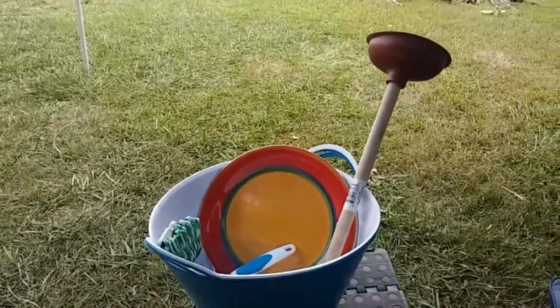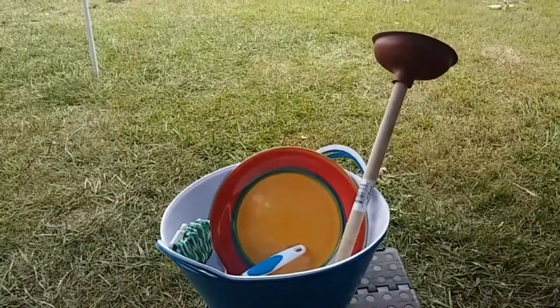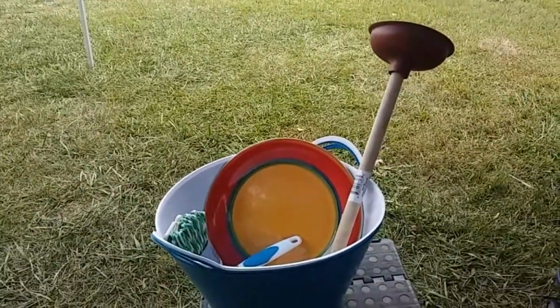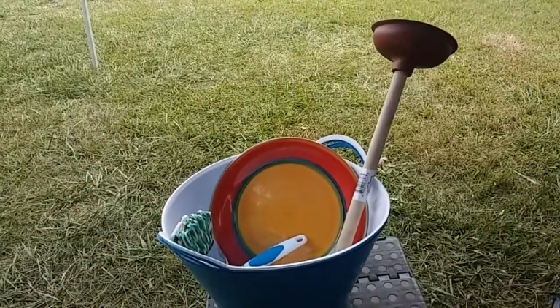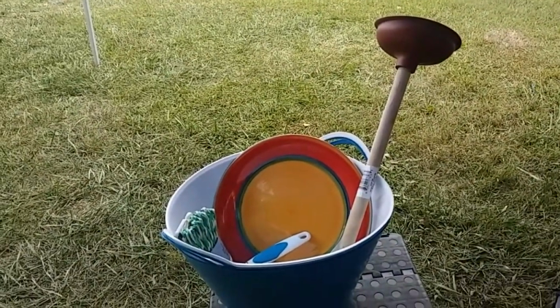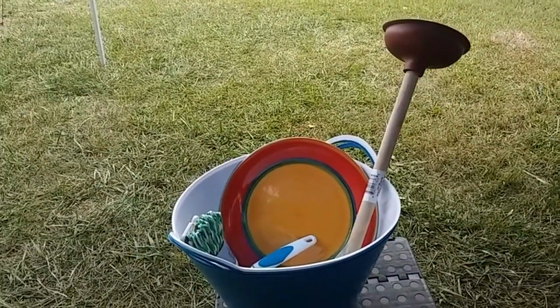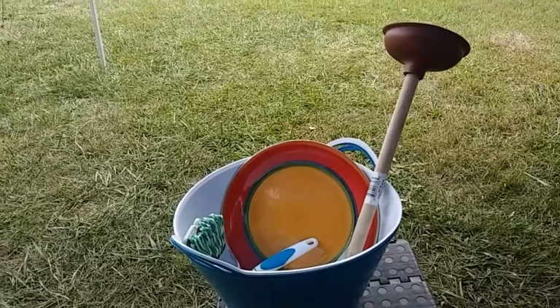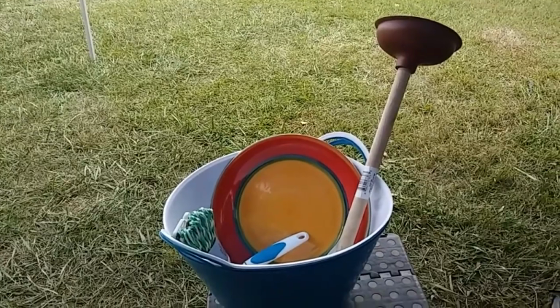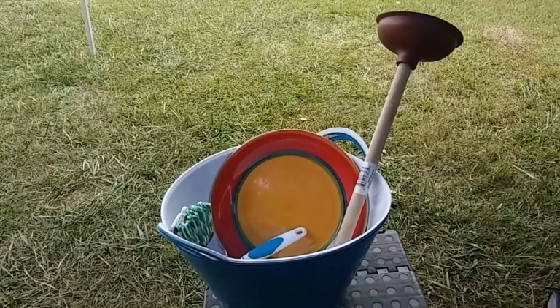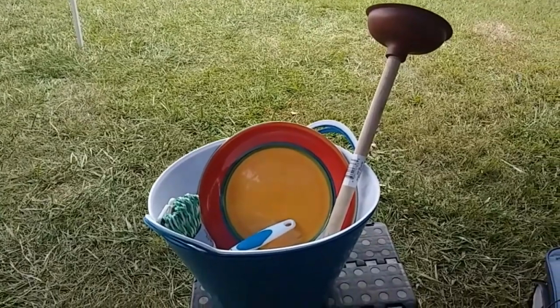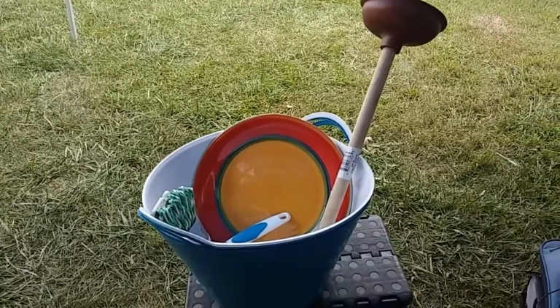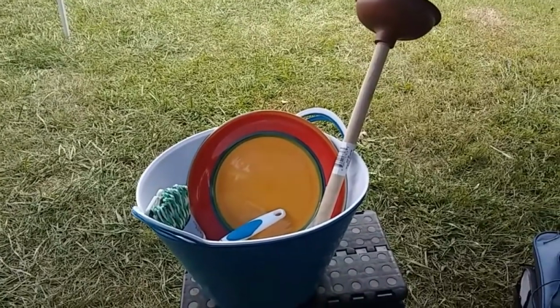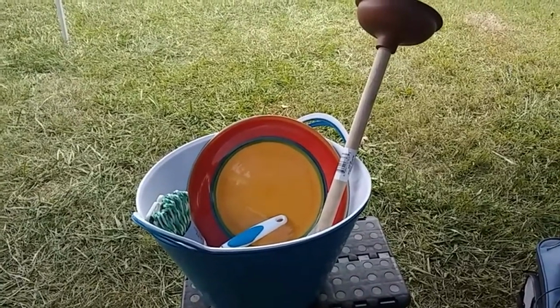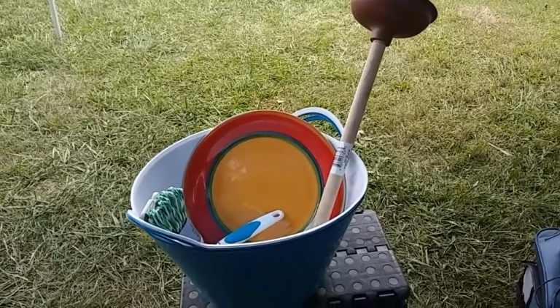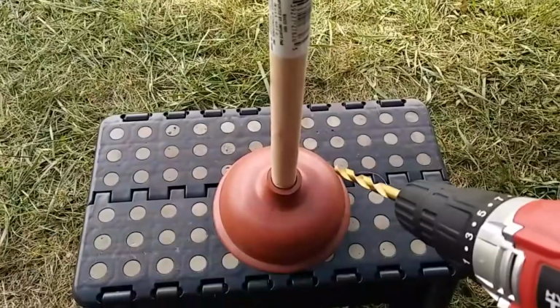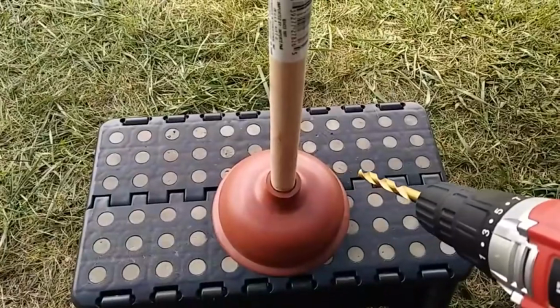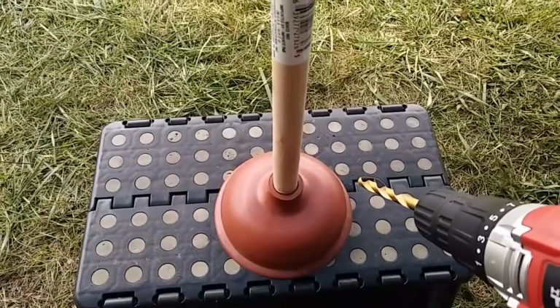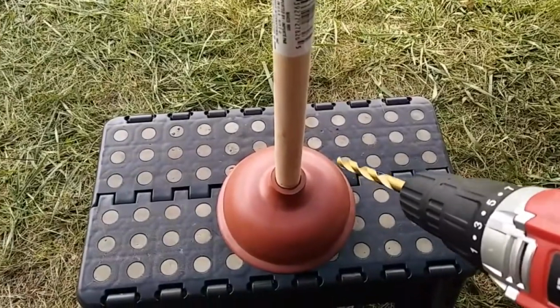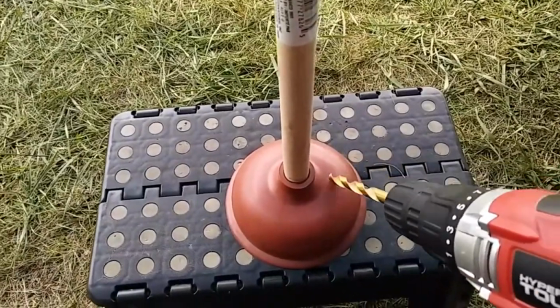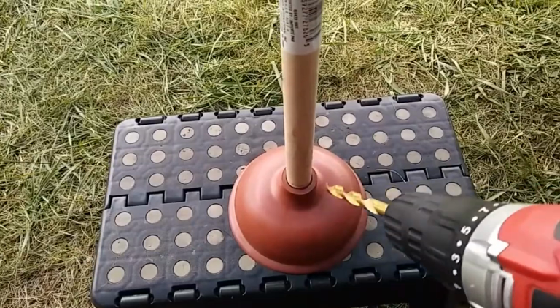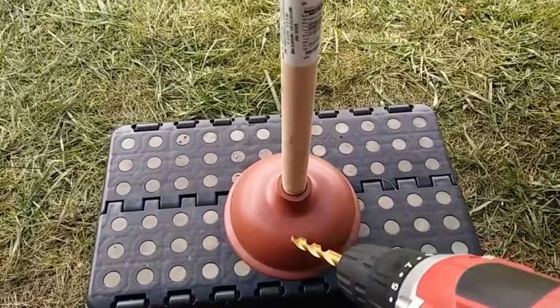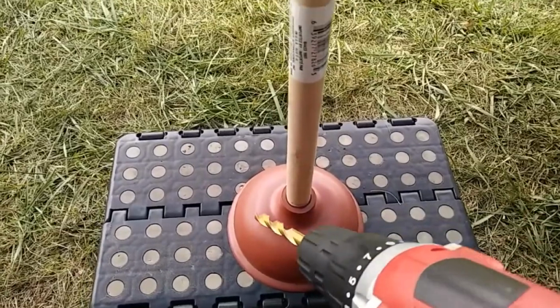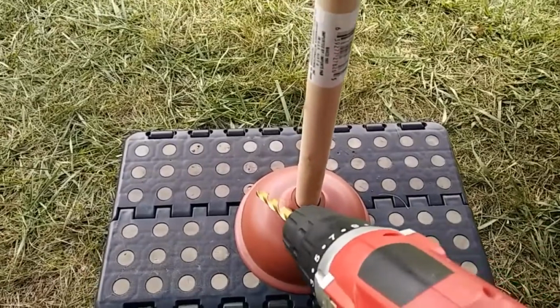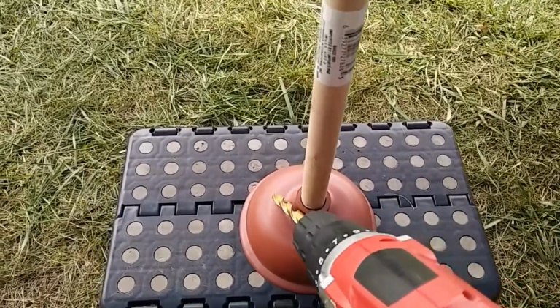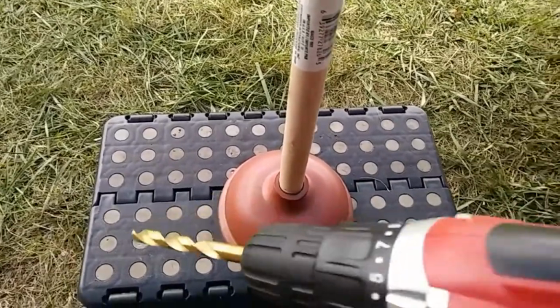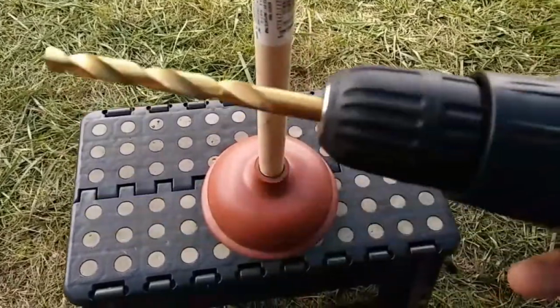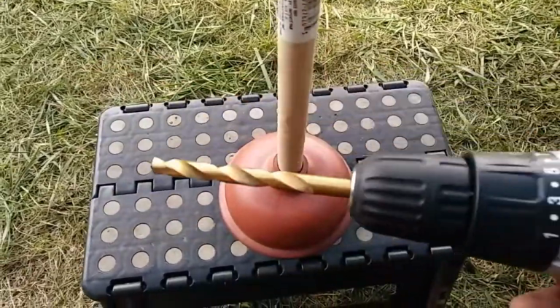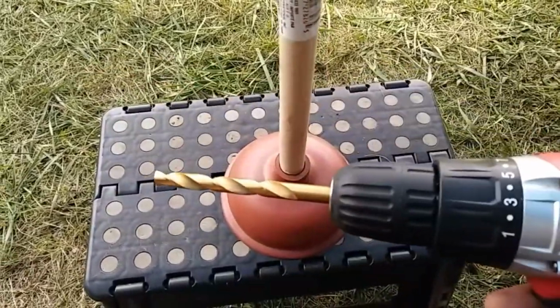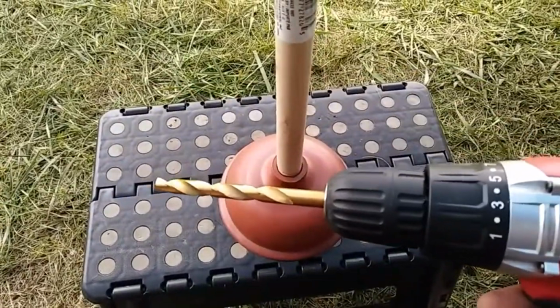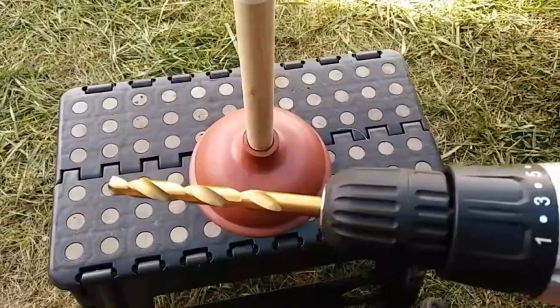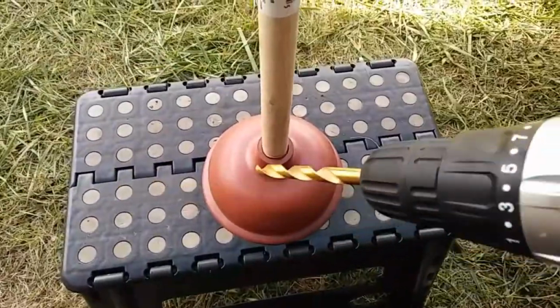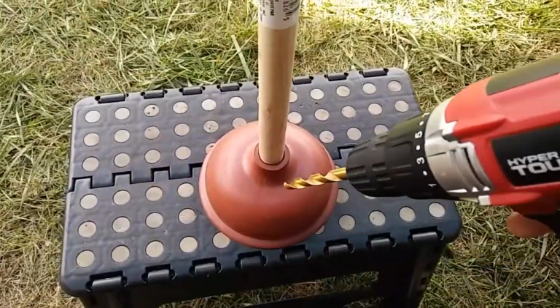I know, you probably think I'm crazy. You know what I've always said, we all got a little crazy in us. Let's go. The first thing that has to happen is a bunch of holes need to be drilled into this here plunger with this here drill bit. Here we go.